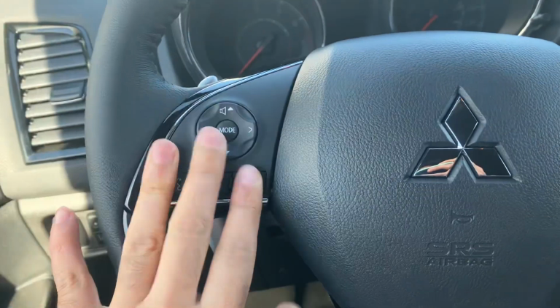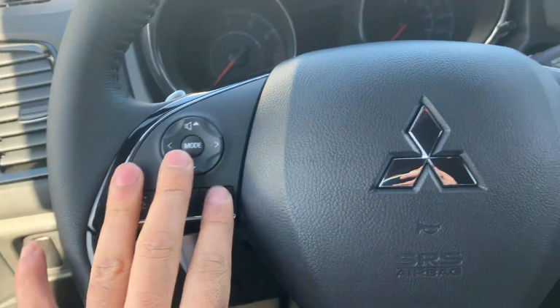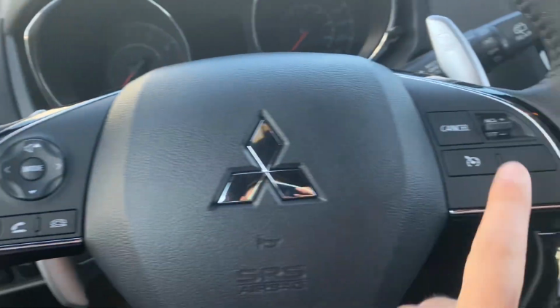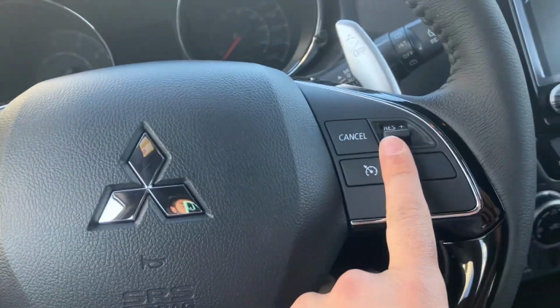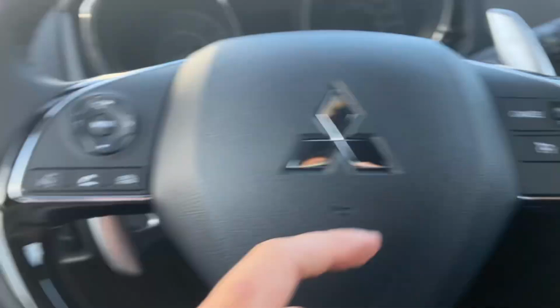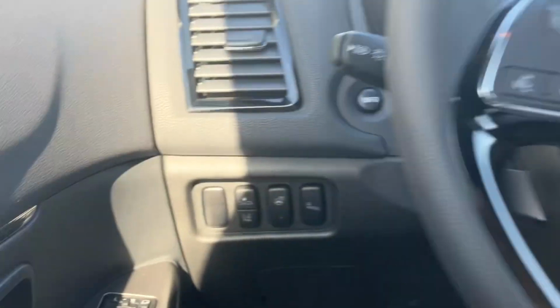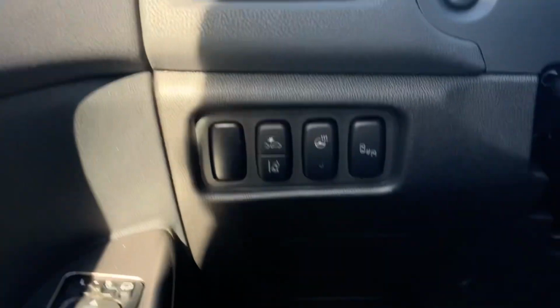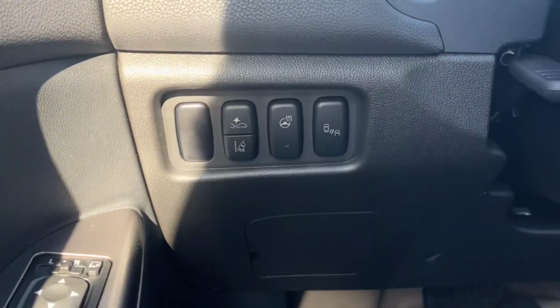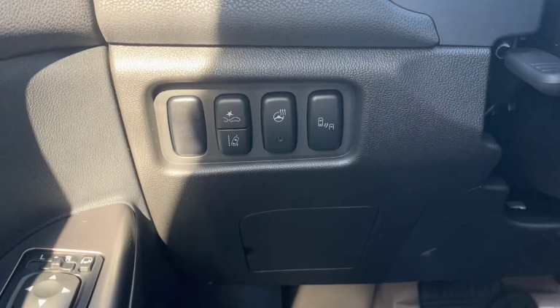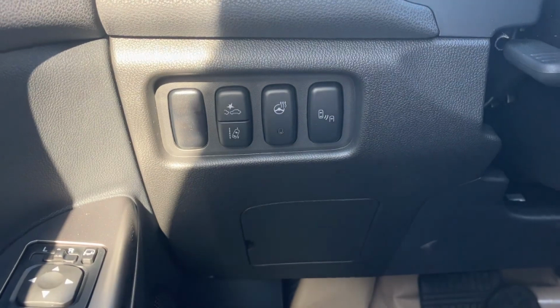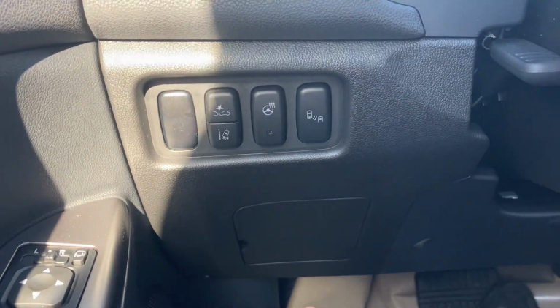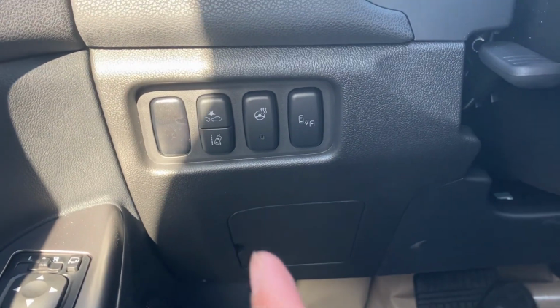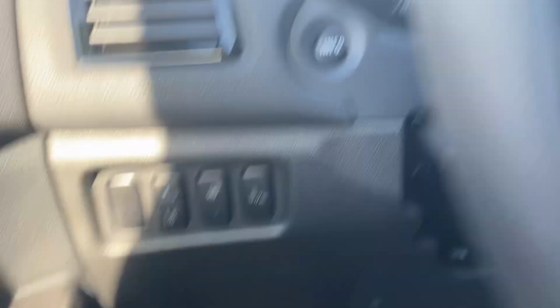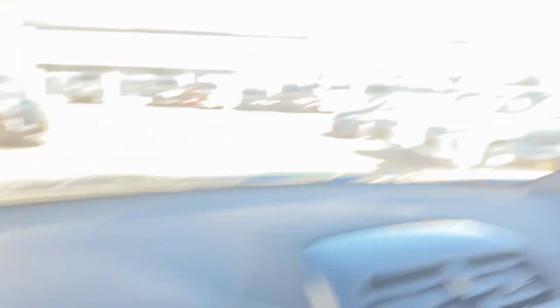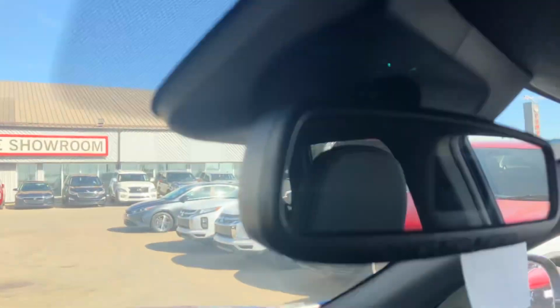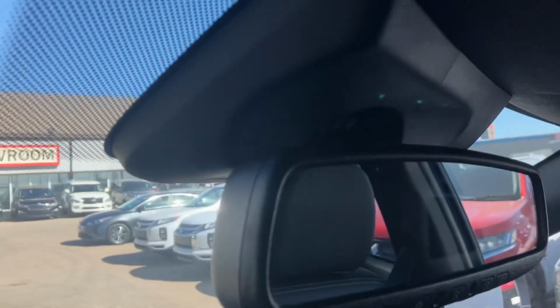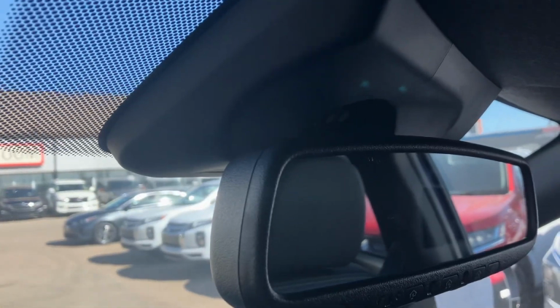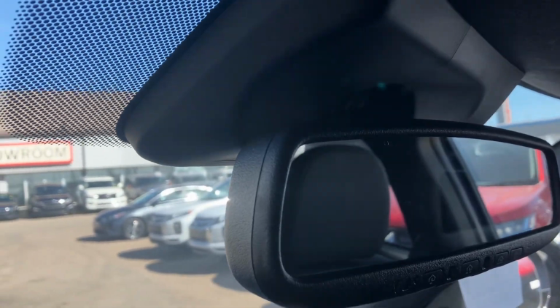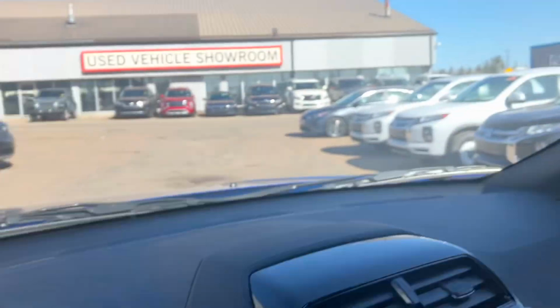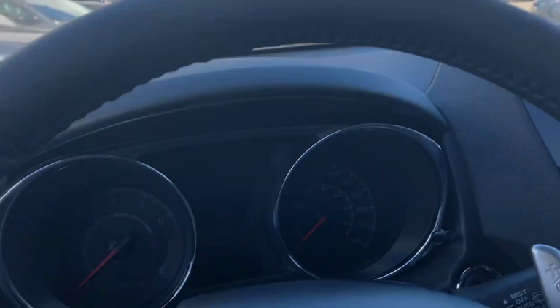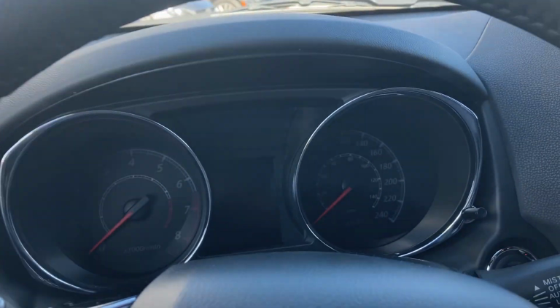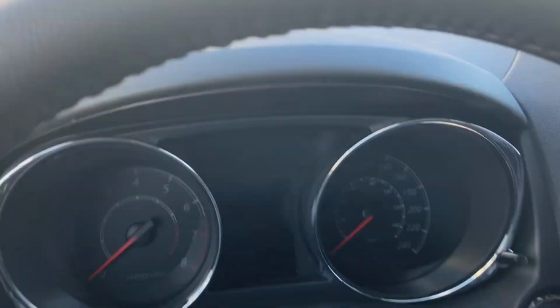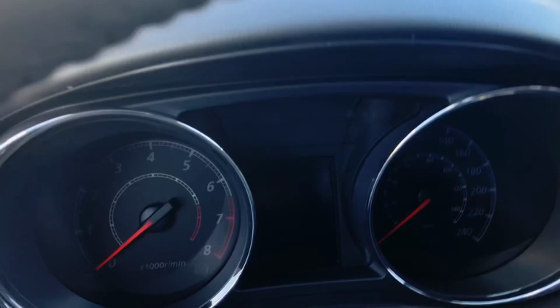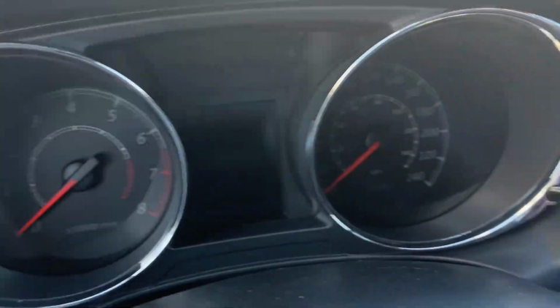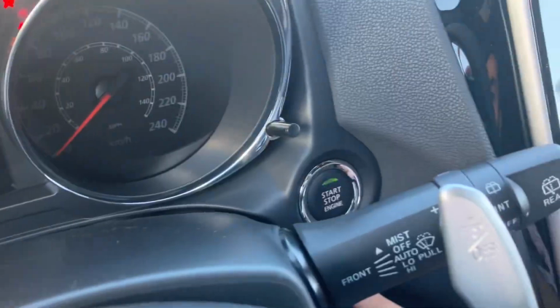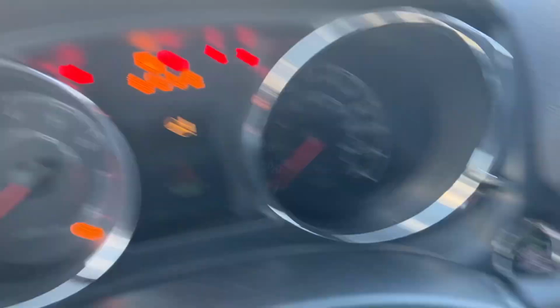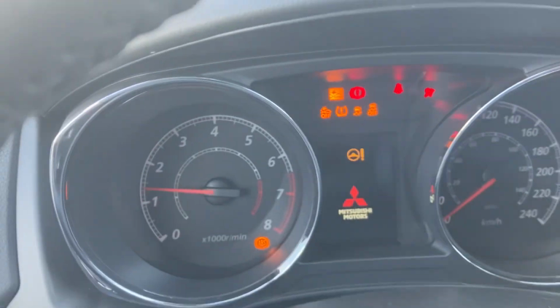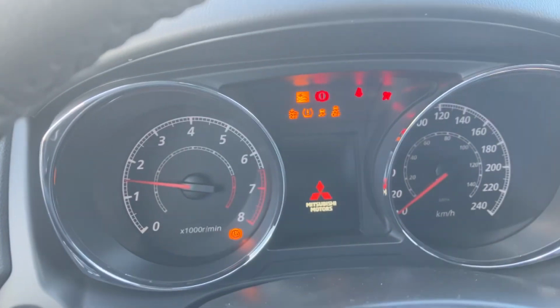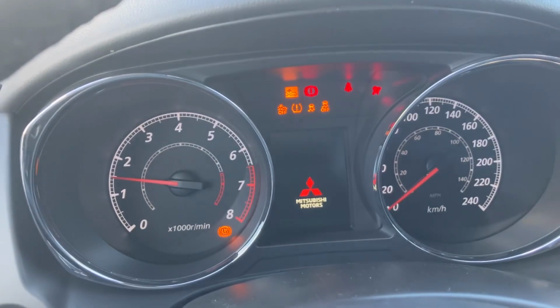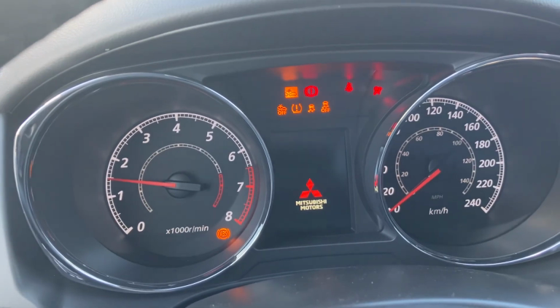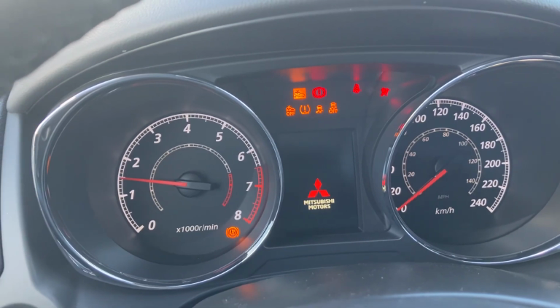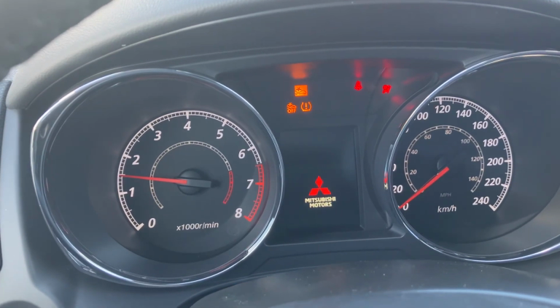The steering wheel is heated just like the driver and passenger seats. You have your Bluetooth on the left, cruise control along the right, and your safety features here because this vehicle does come with the collision avoidance system.